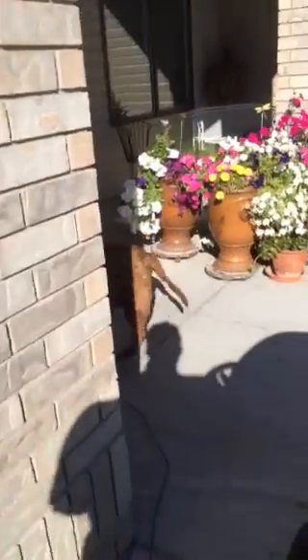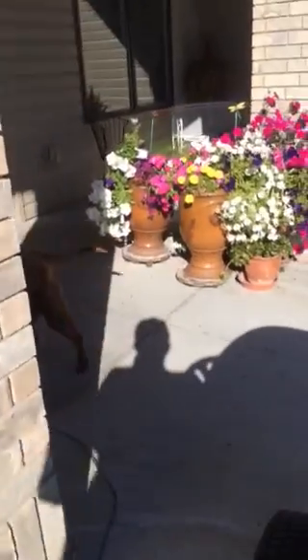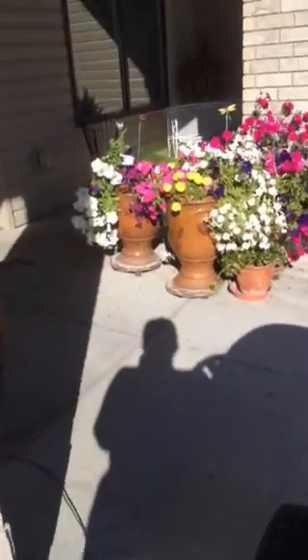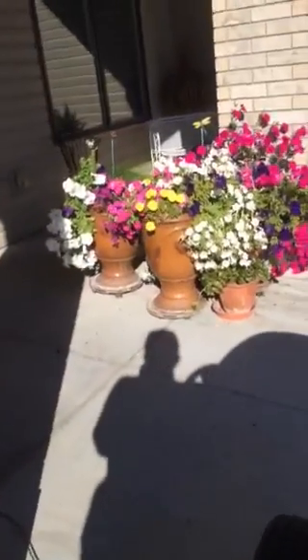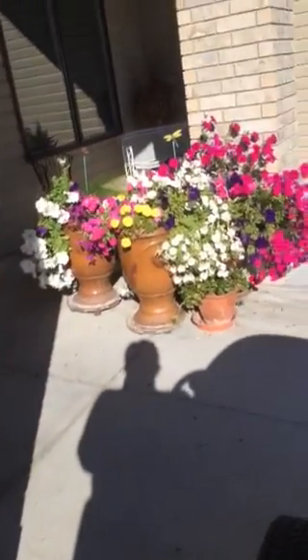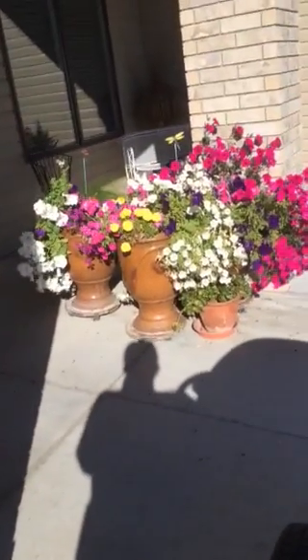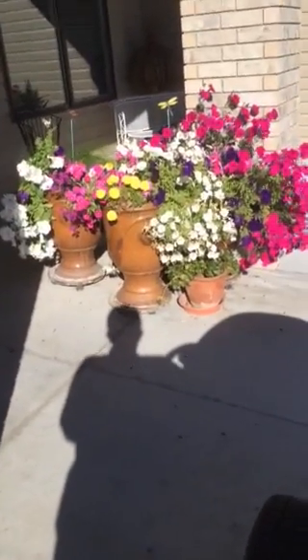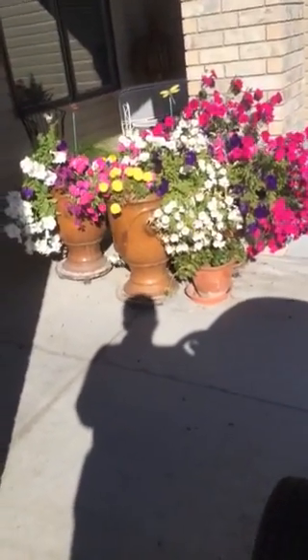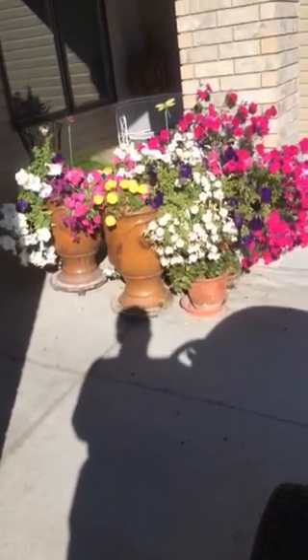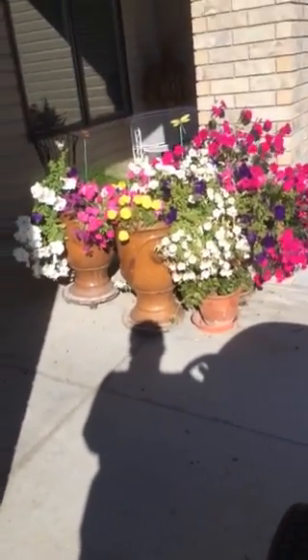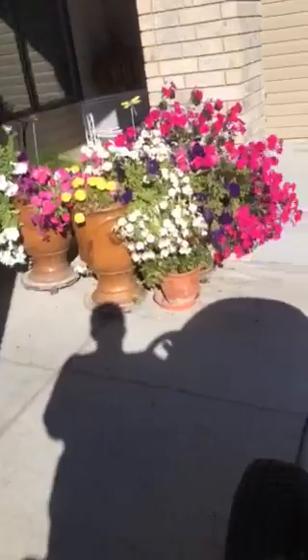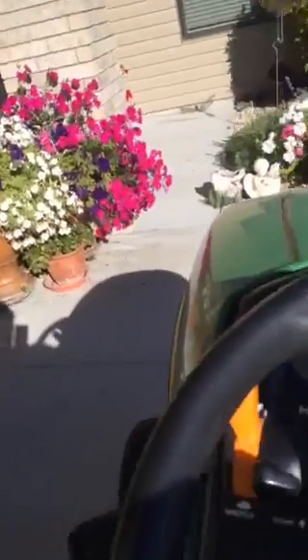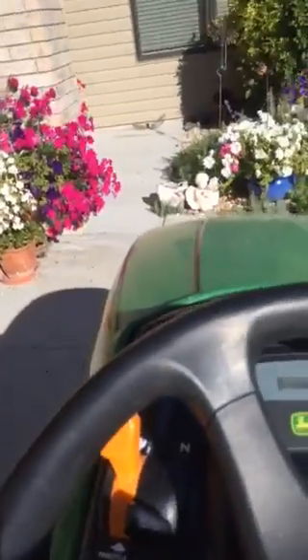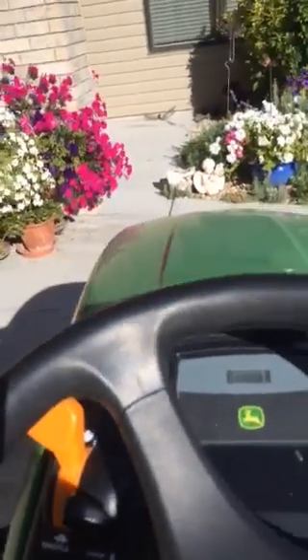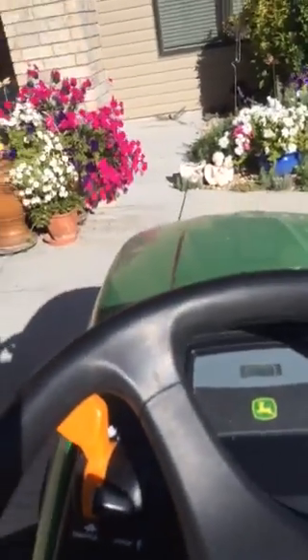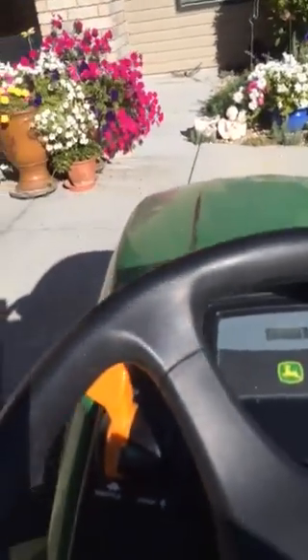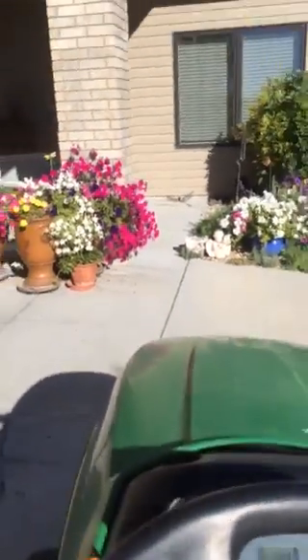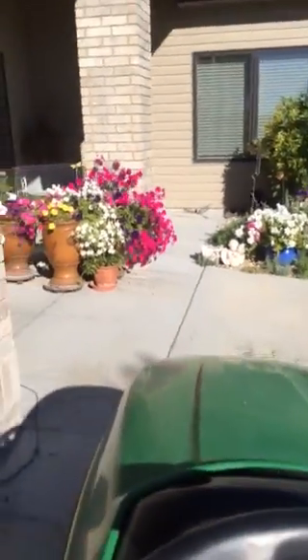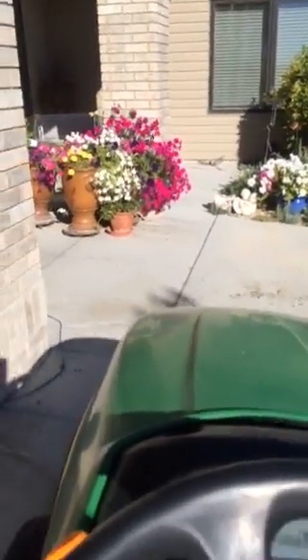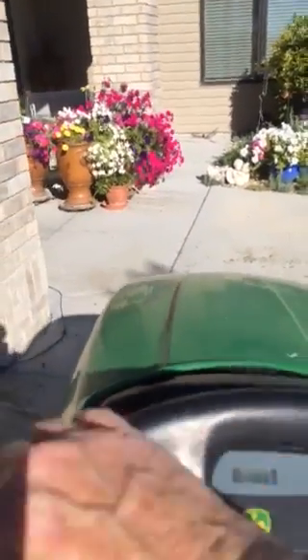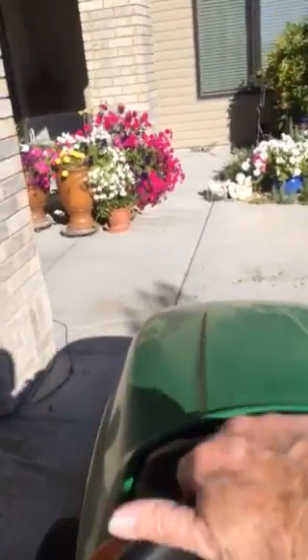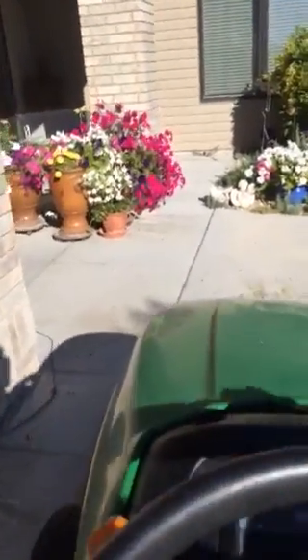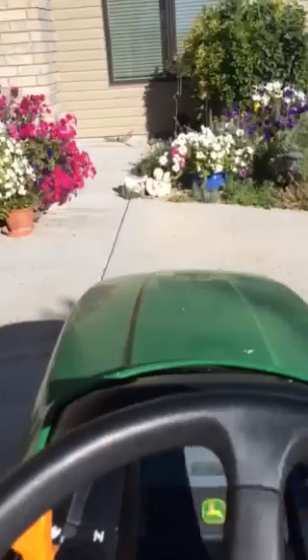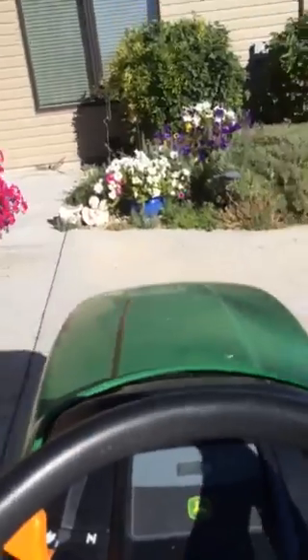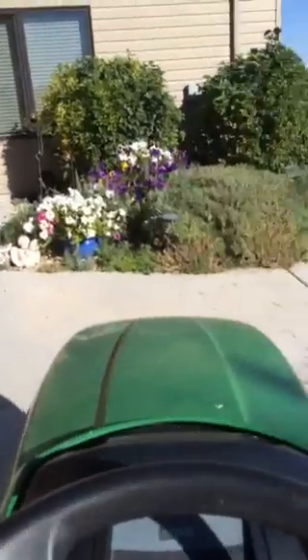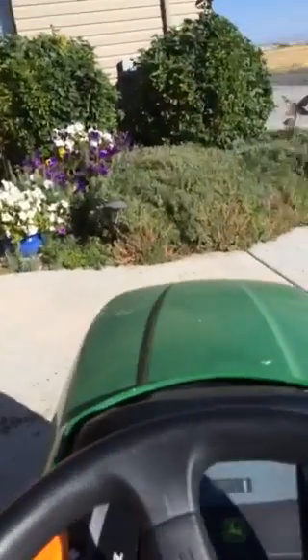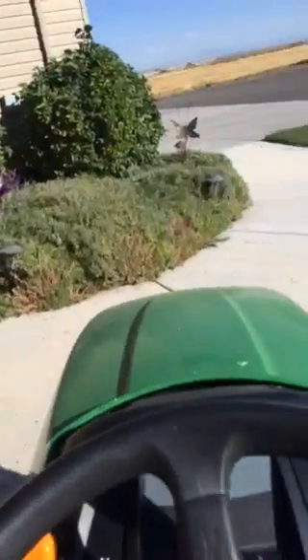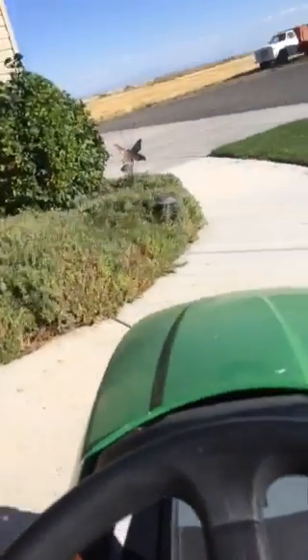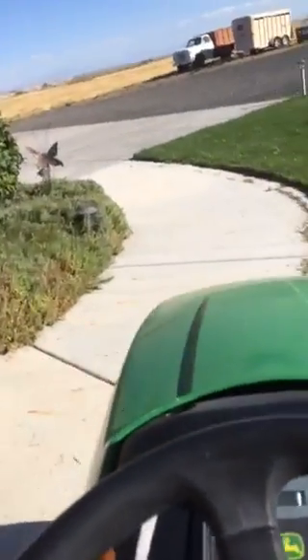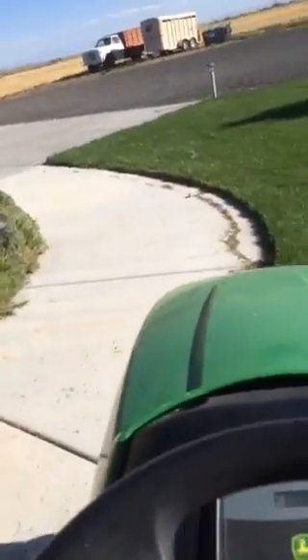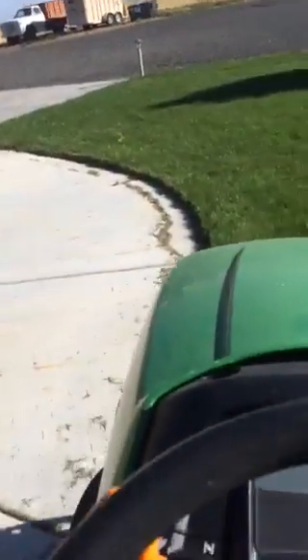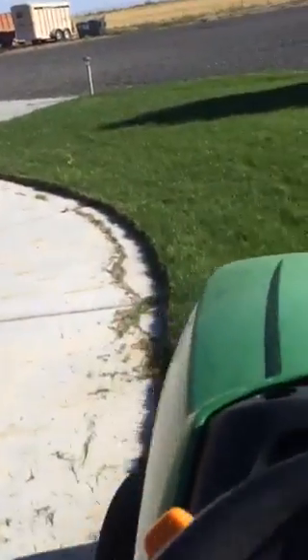Now we're going to have to back up. Grandma's going to back up. Now I've got to turn the corner. Grandma's going around the sidewalk.